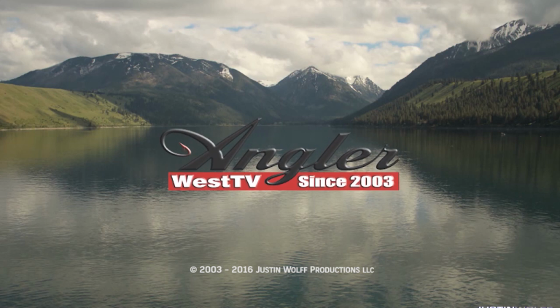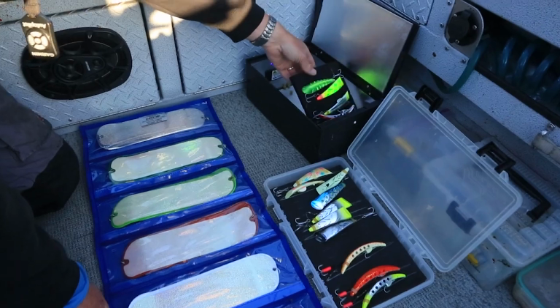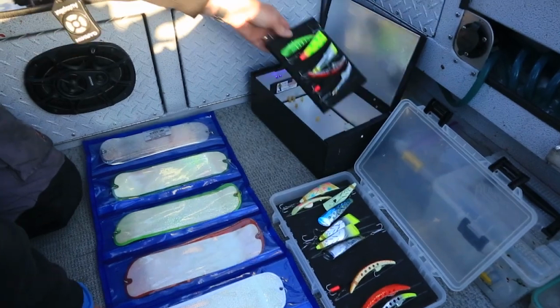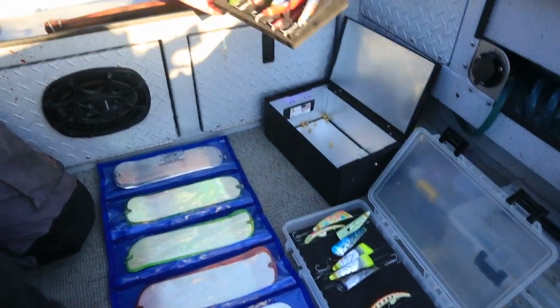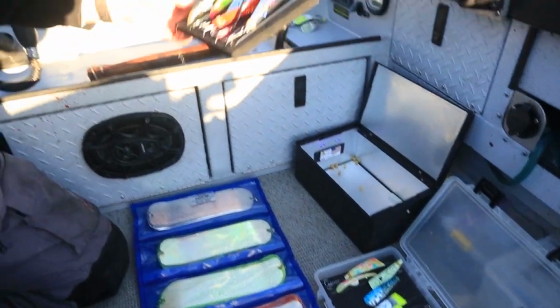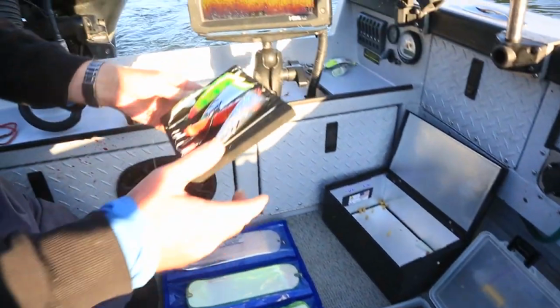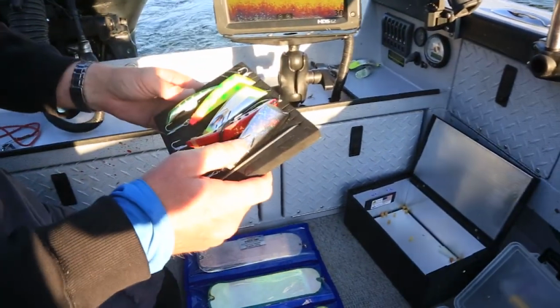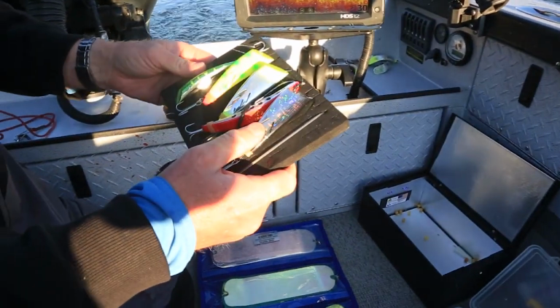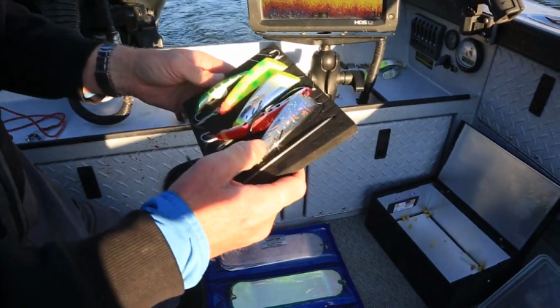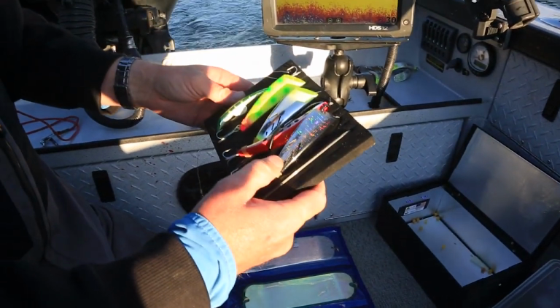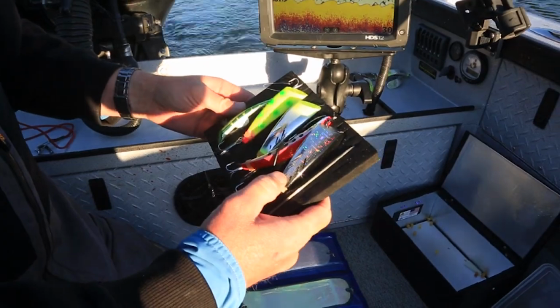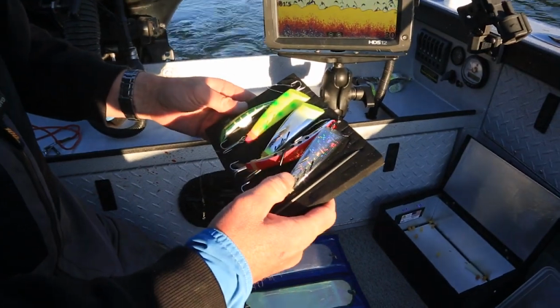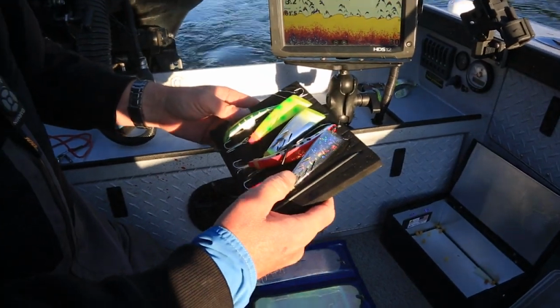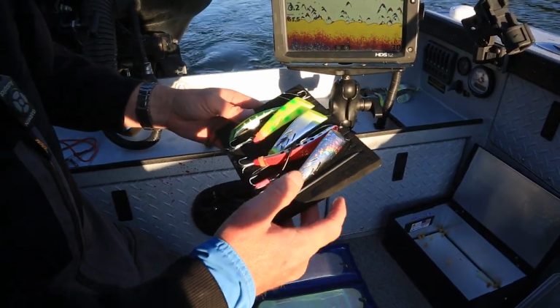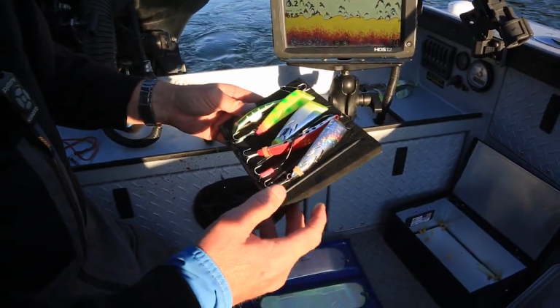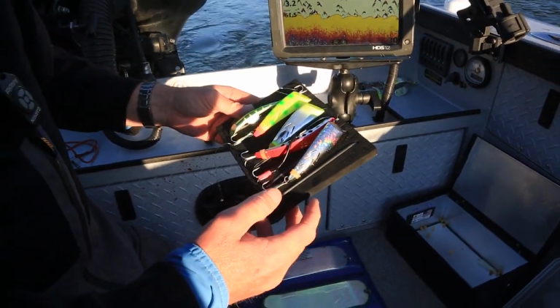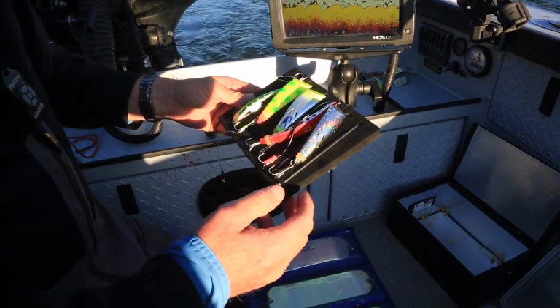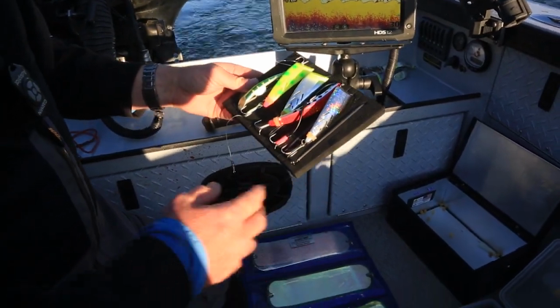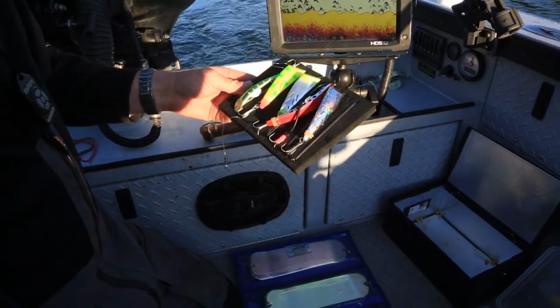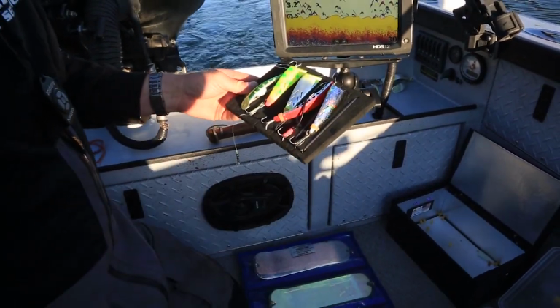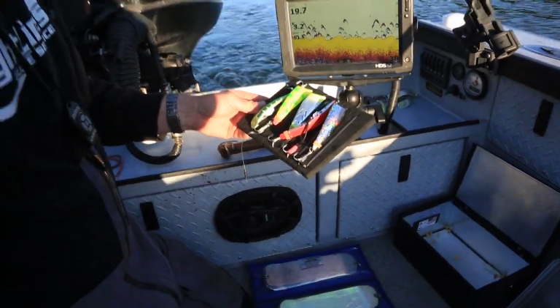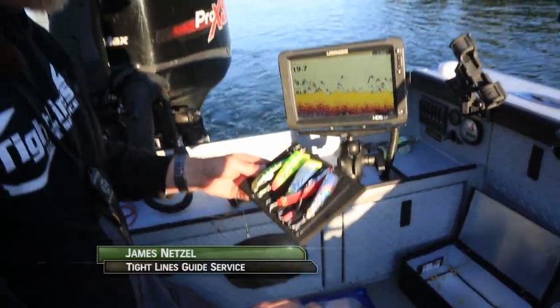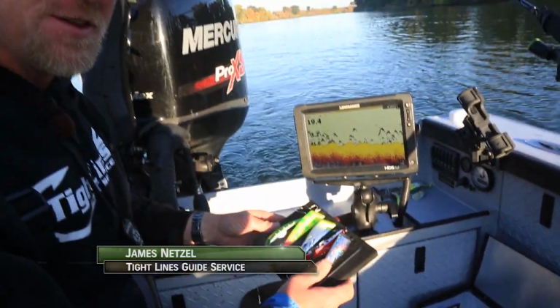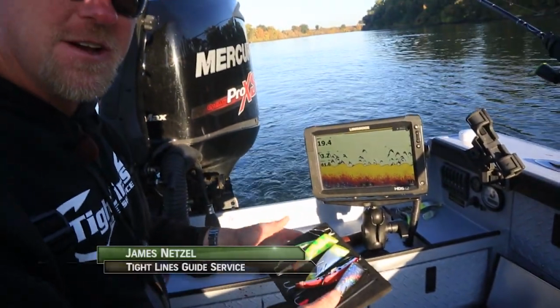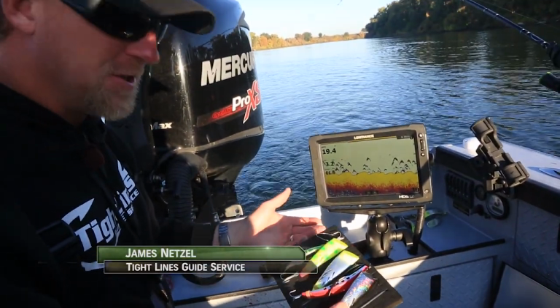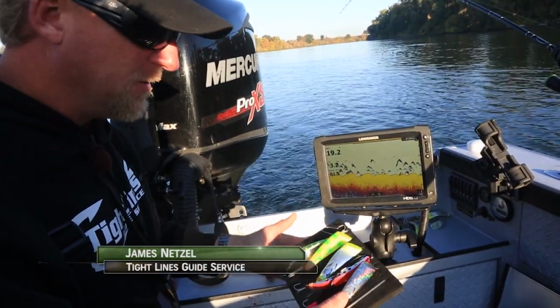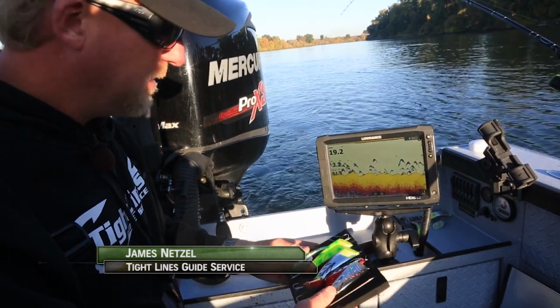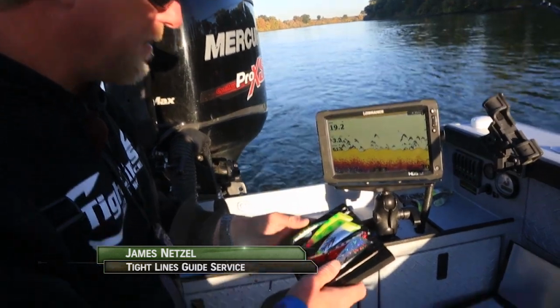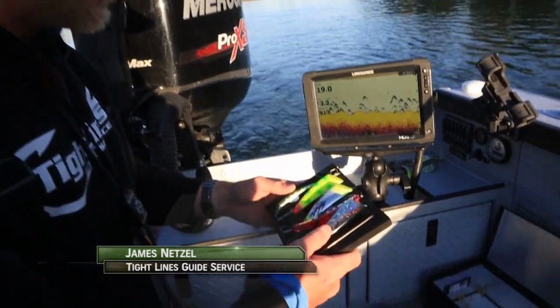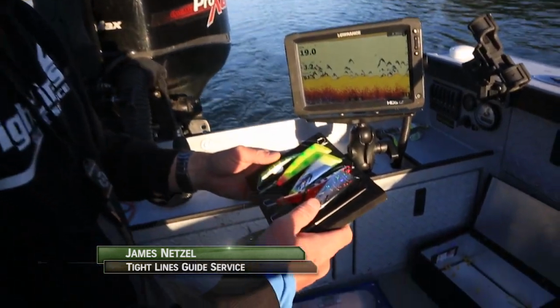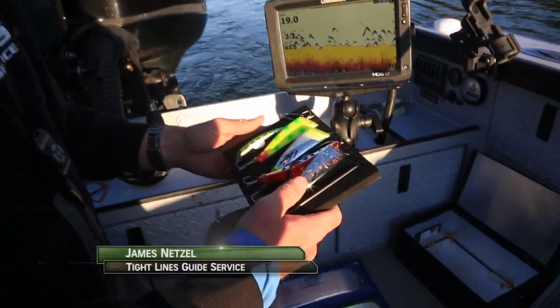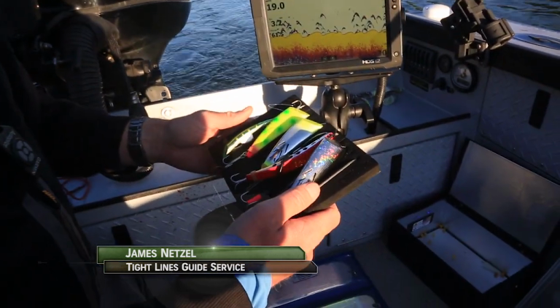This blackjack is probably my number one color. It's weird — you got all these colors of the rainbow, you got the black and silver. This year seems to be working best.